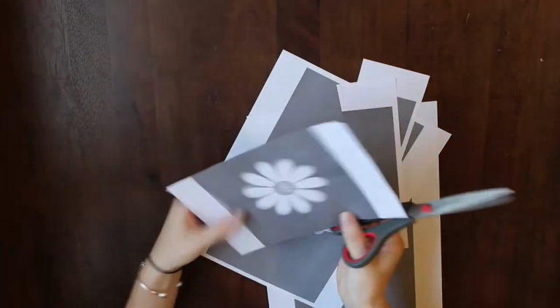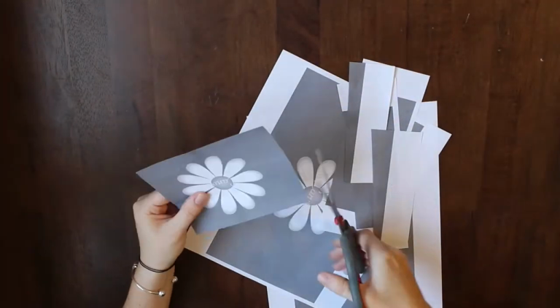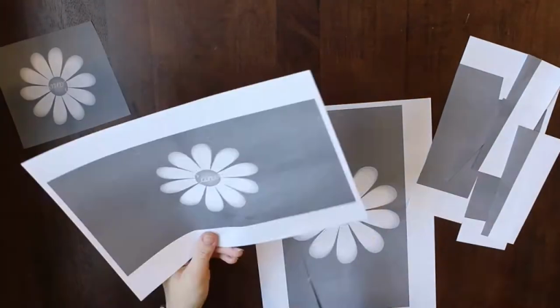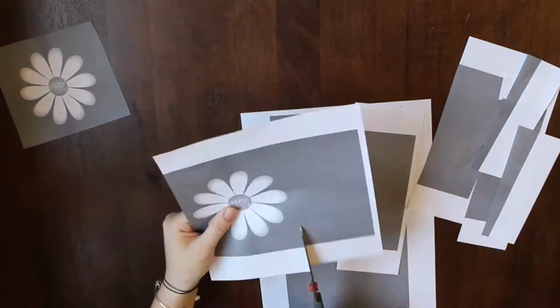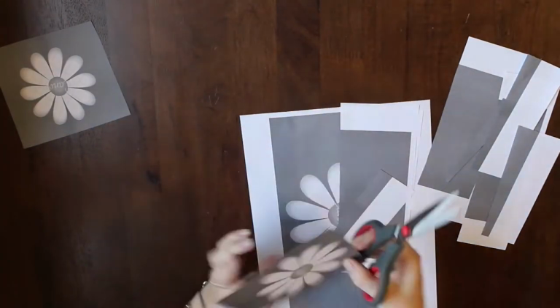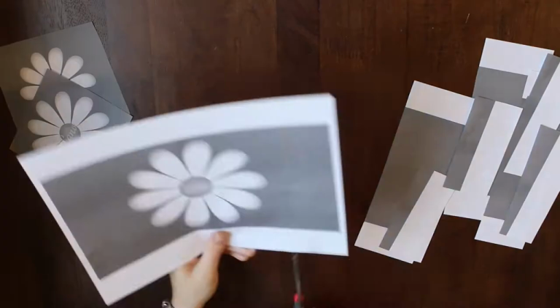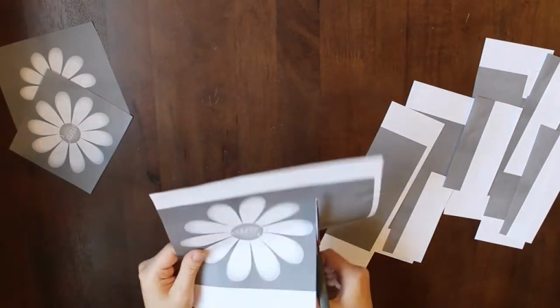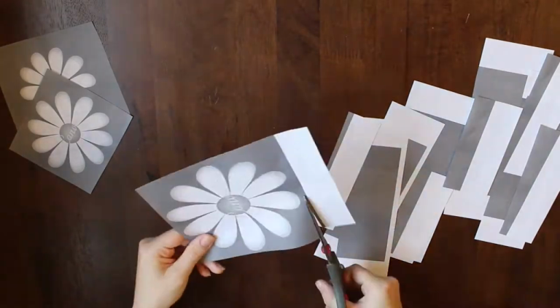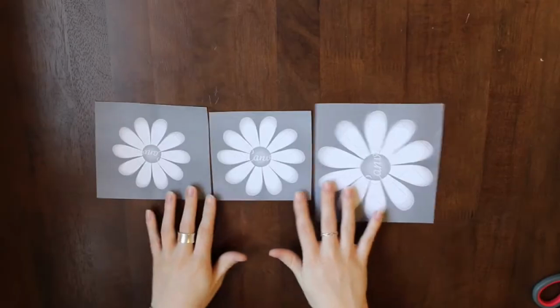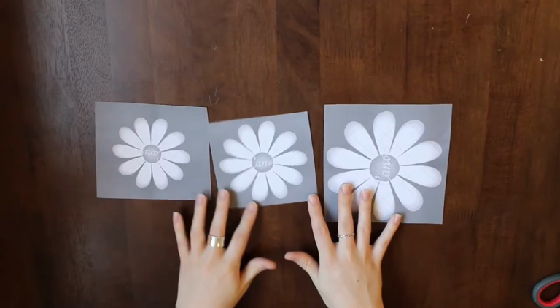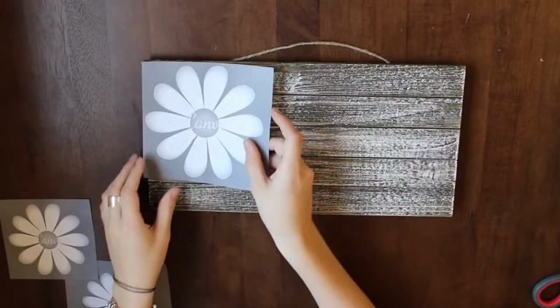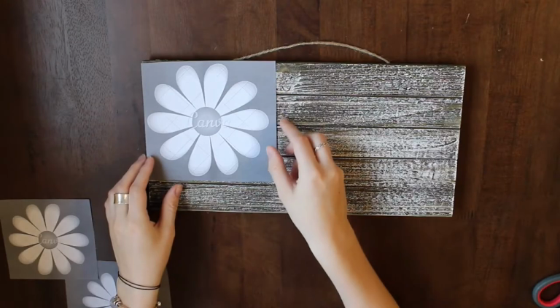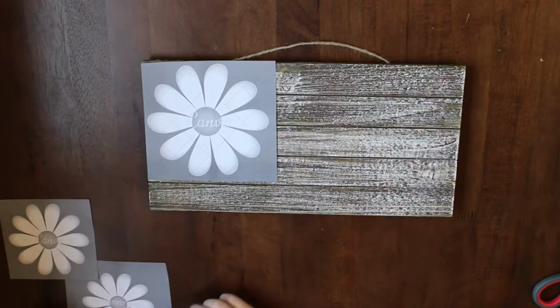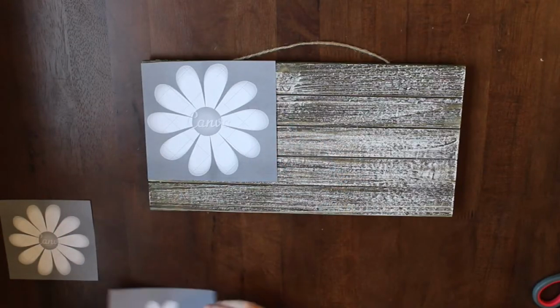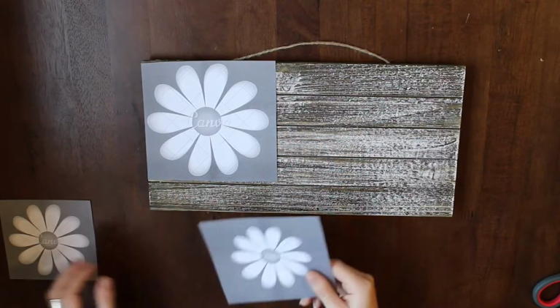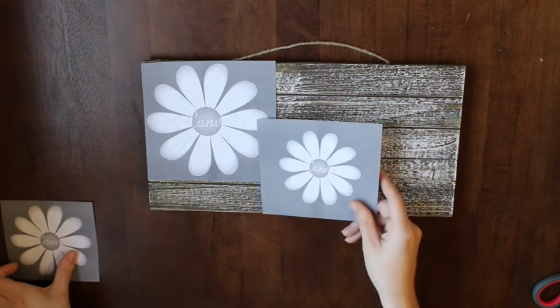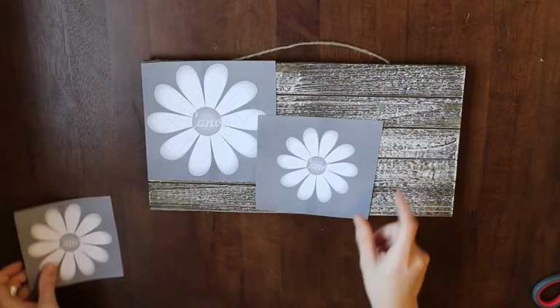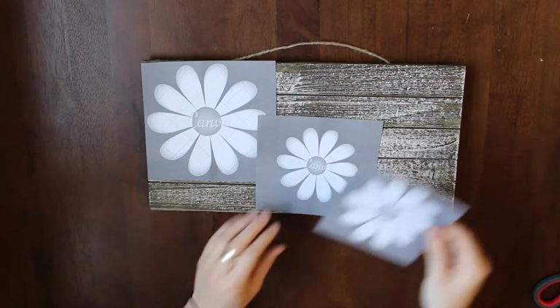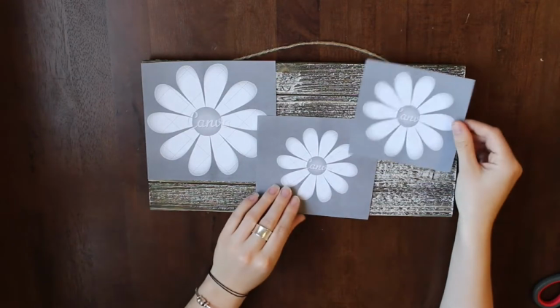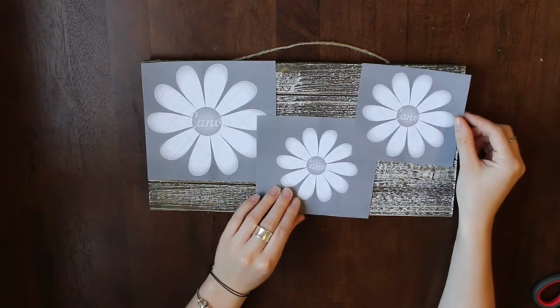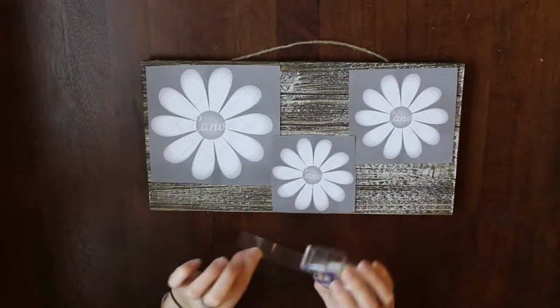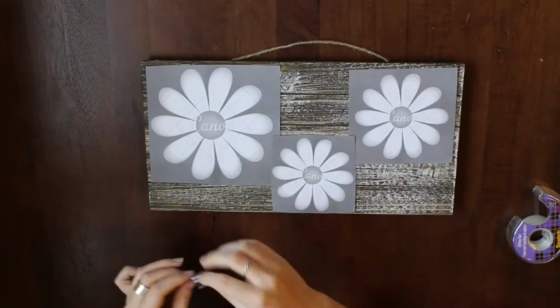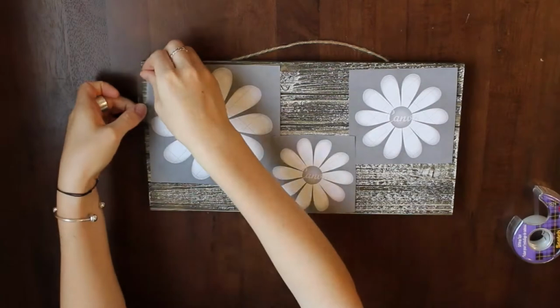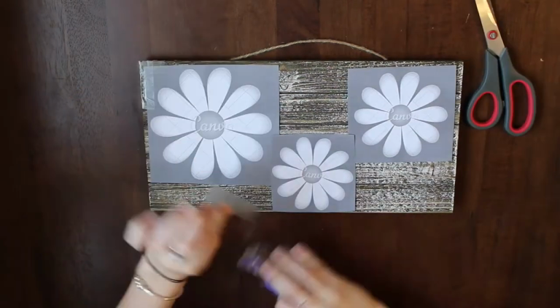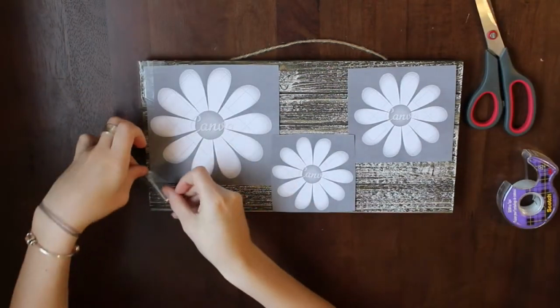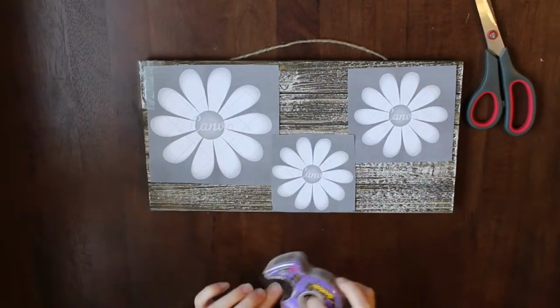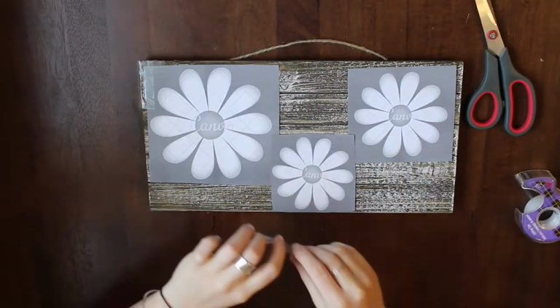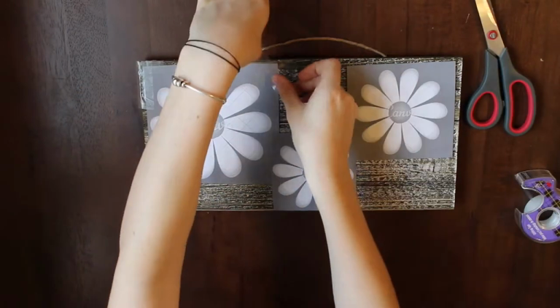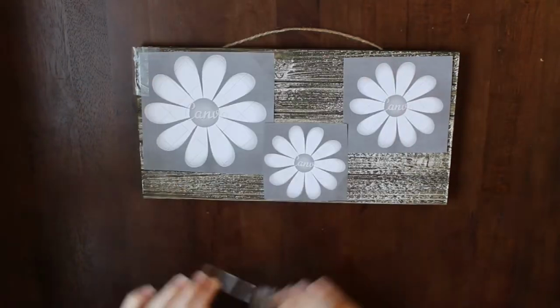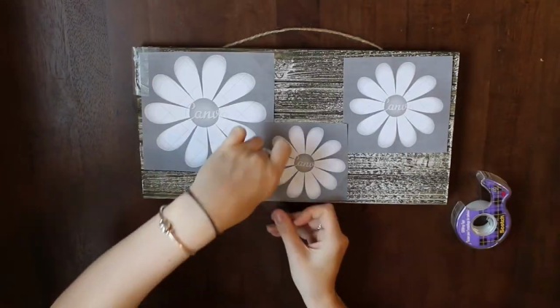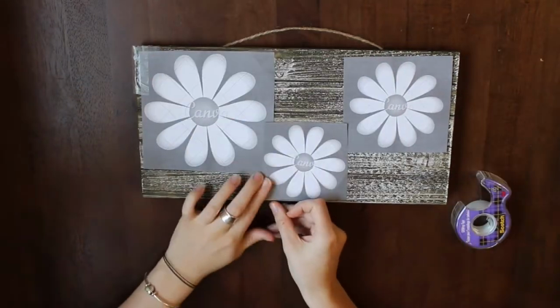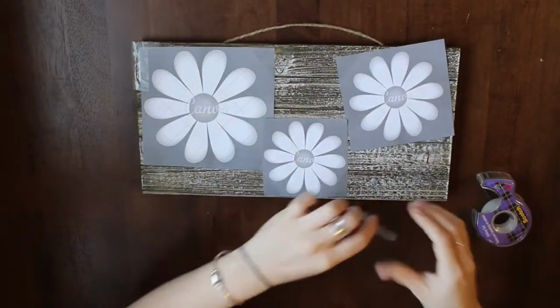Next, you're gonna cut out your images so that they fit on the board. You can lay them out however you'd like and then tape them down, but make sure when you're taping them down you're not taping on the actual picture, because you don't want the nail to go through the tape.